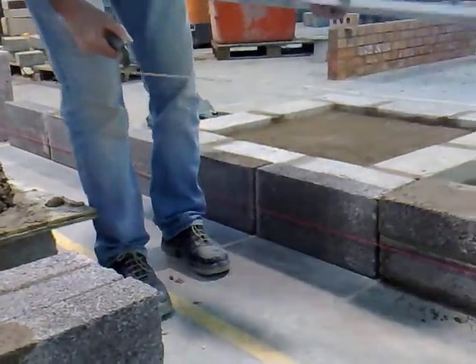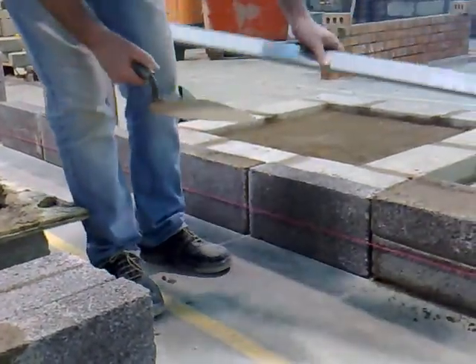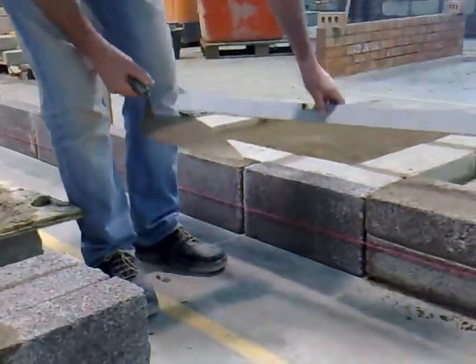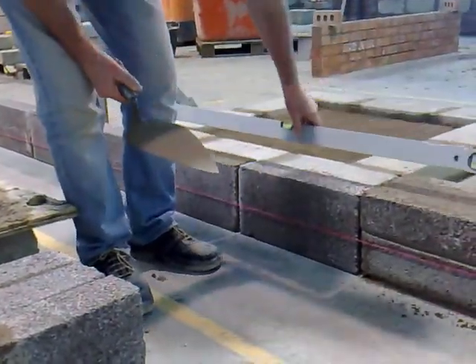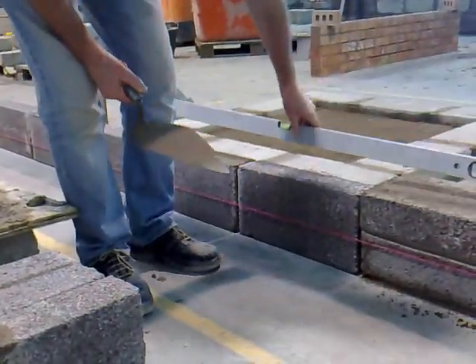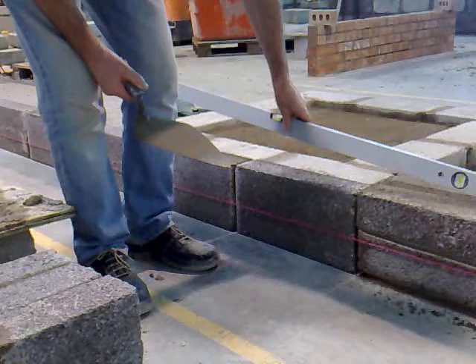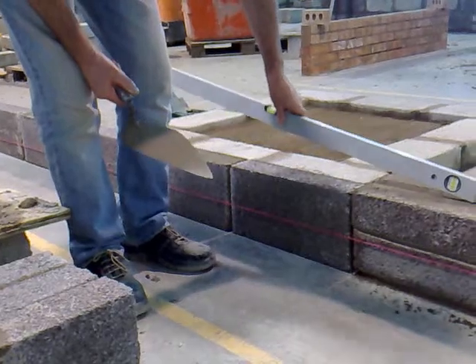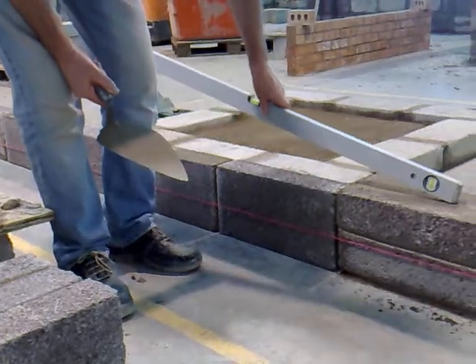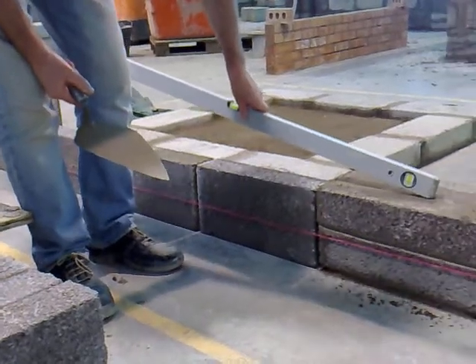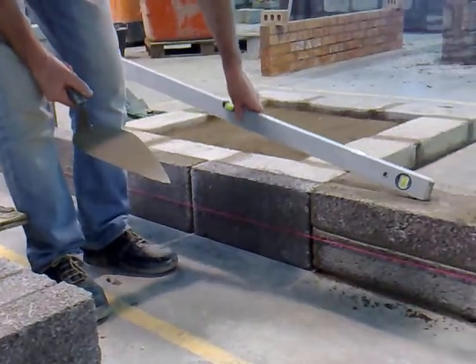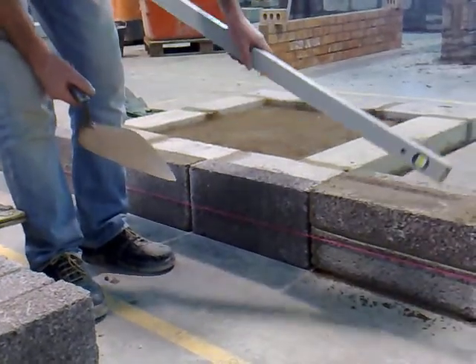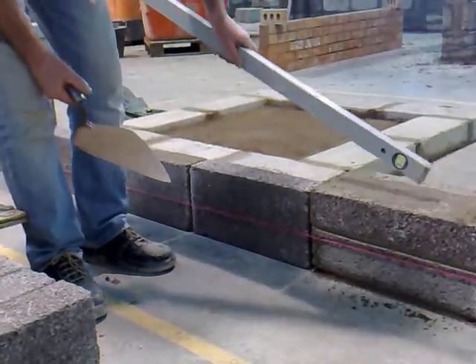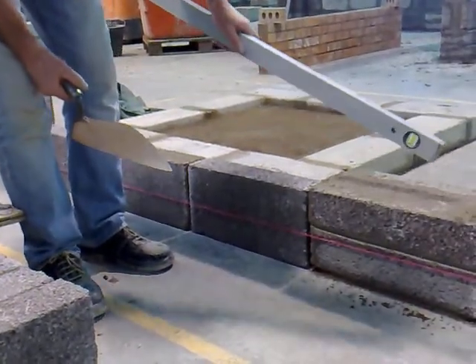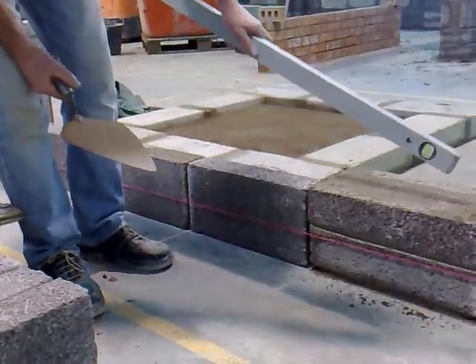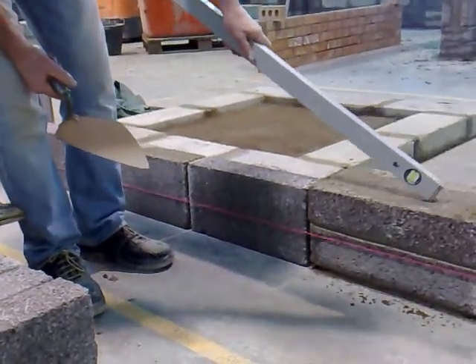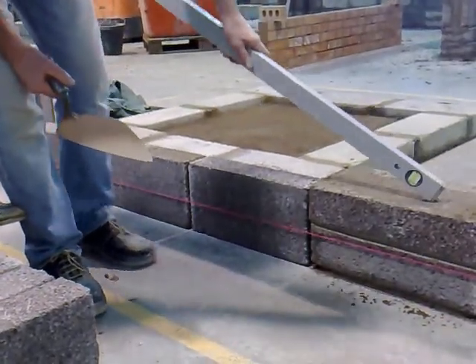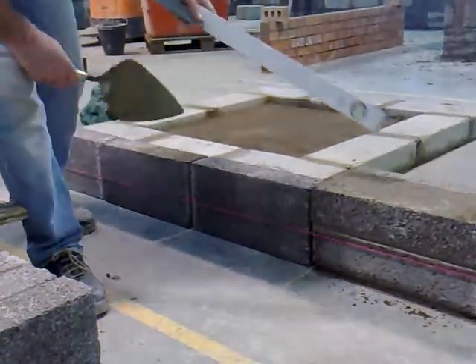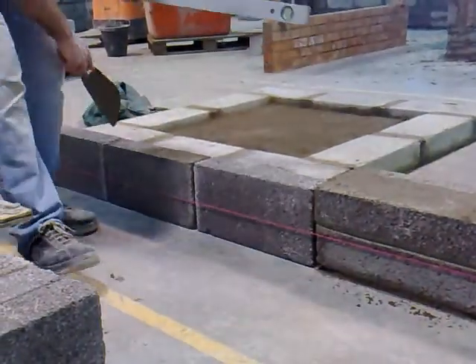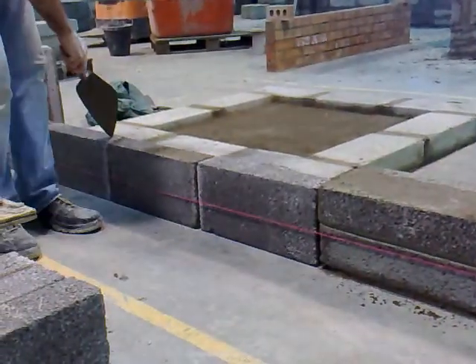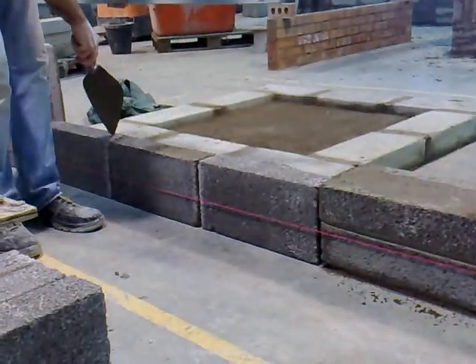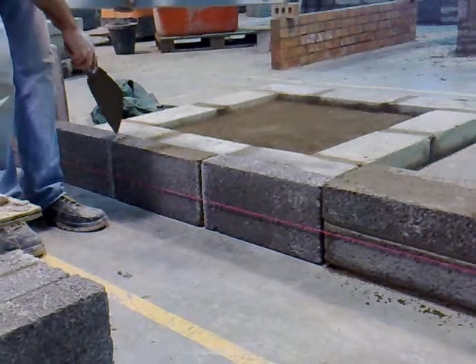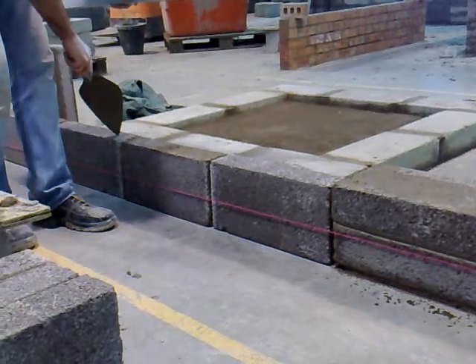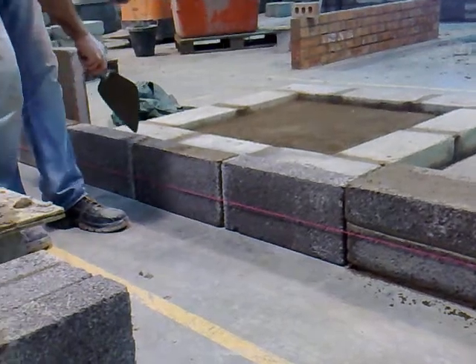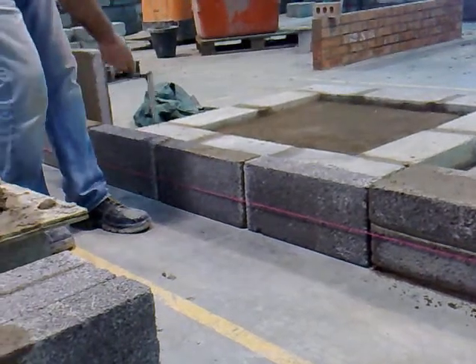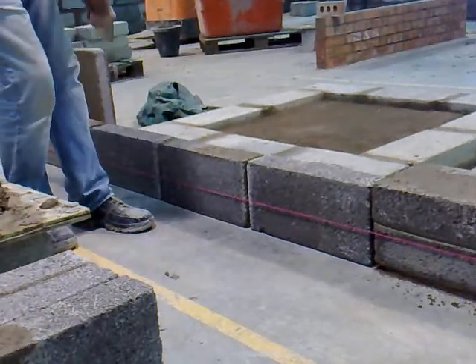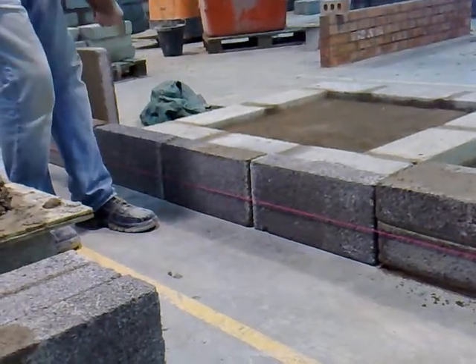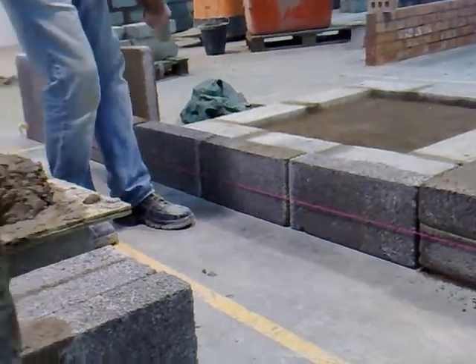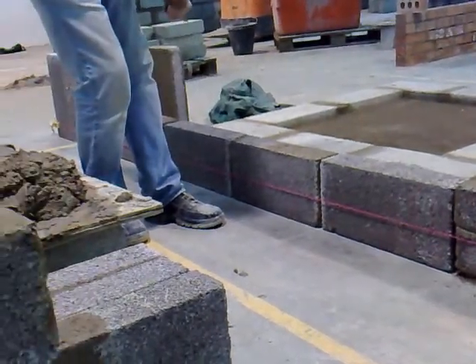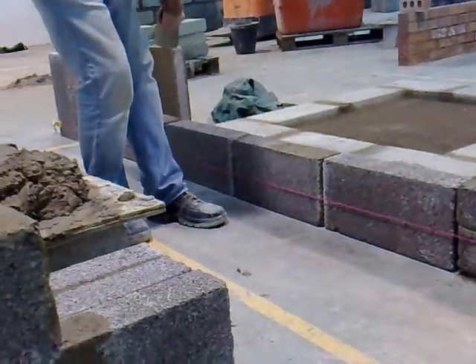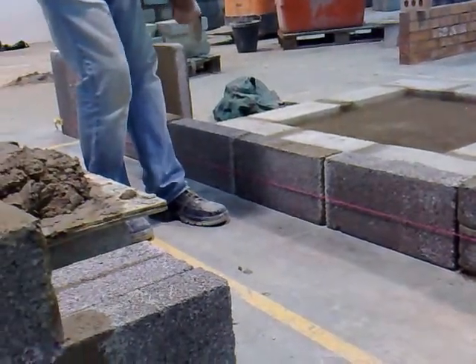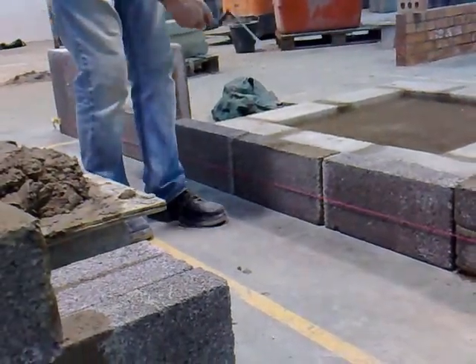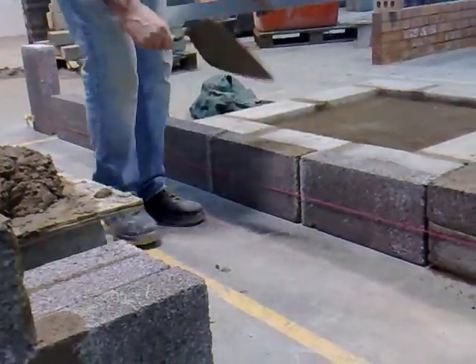As you can see, the length of the wall is longer than the length of the level. So what we're going to have to do is transfer the level from here to the back, and then we're going to reverse the level and transfer it forward on down.